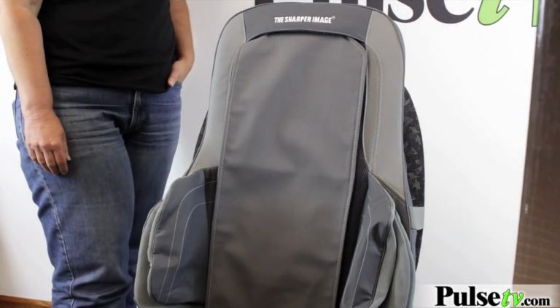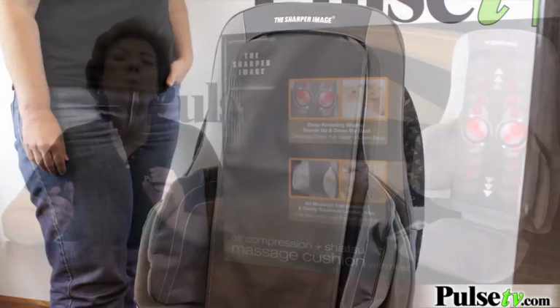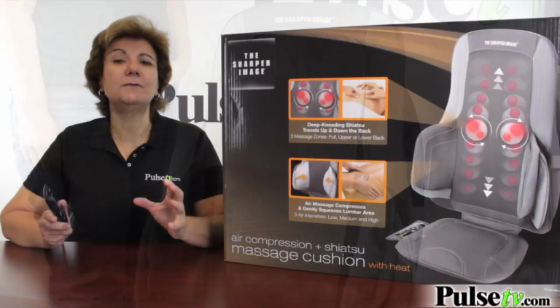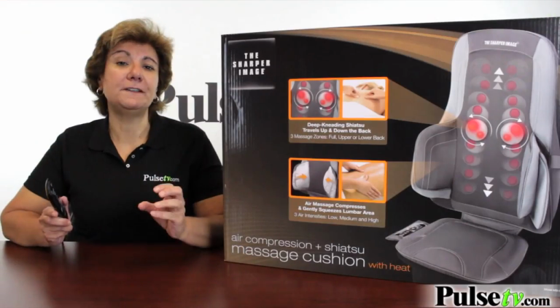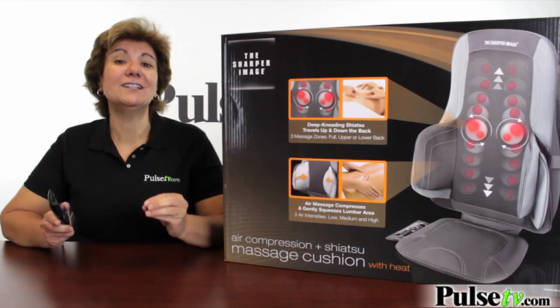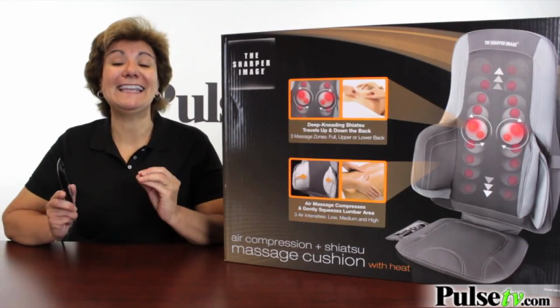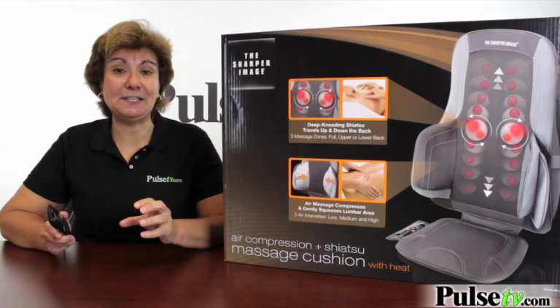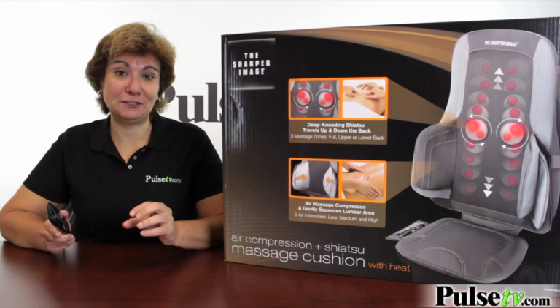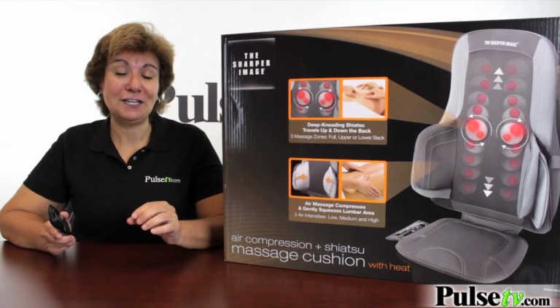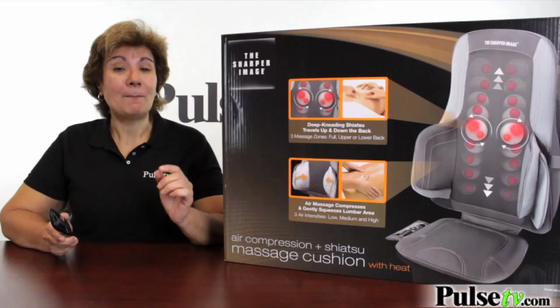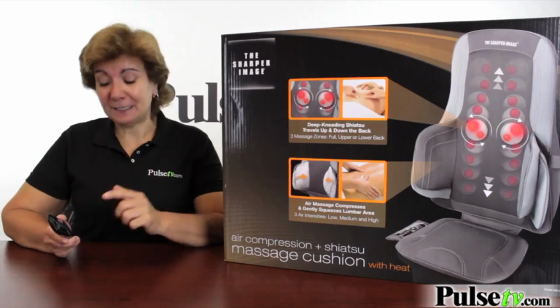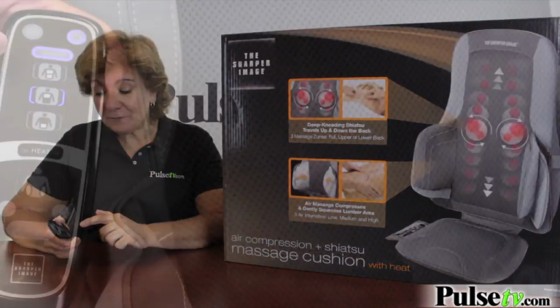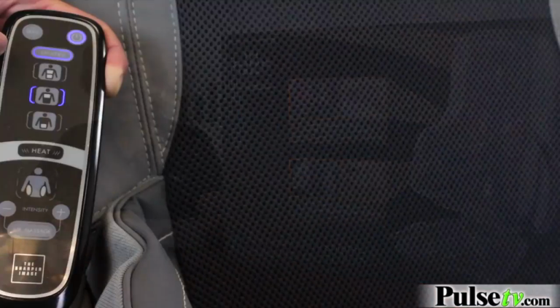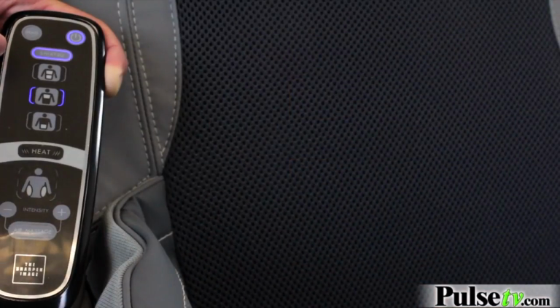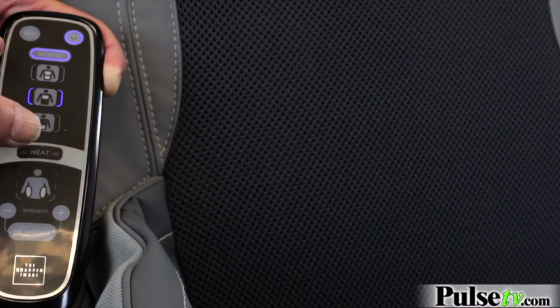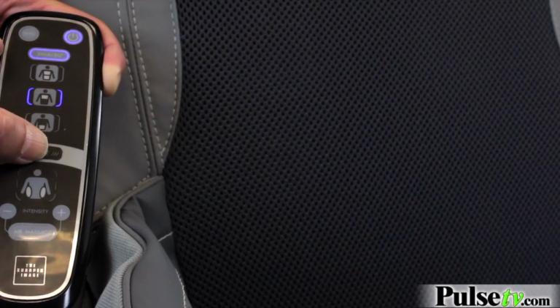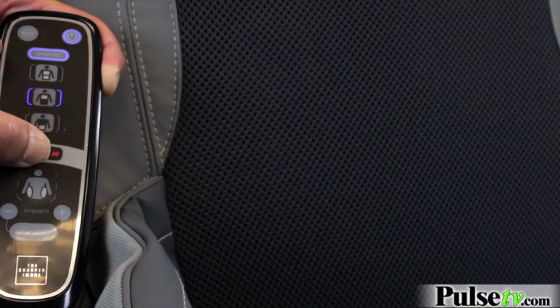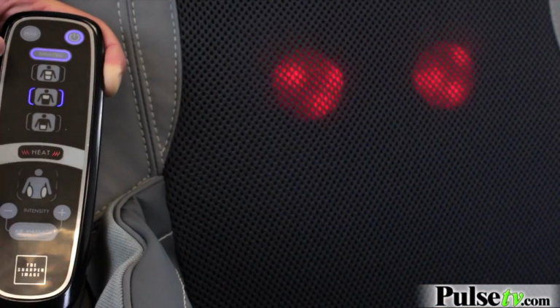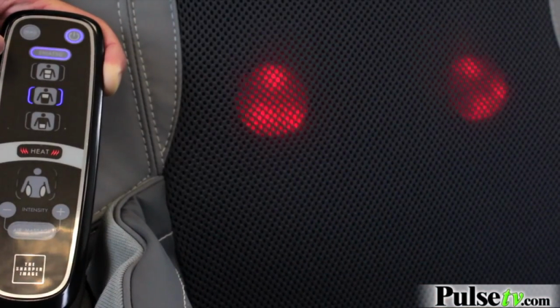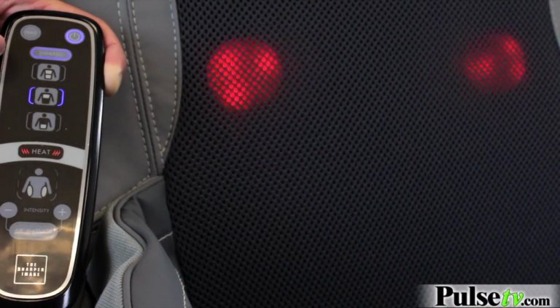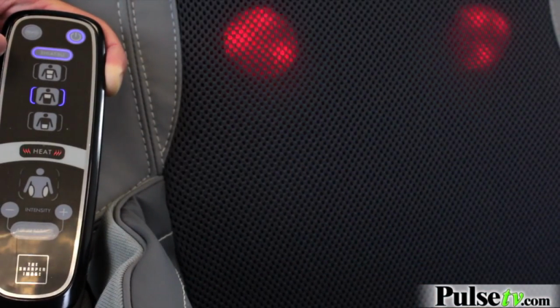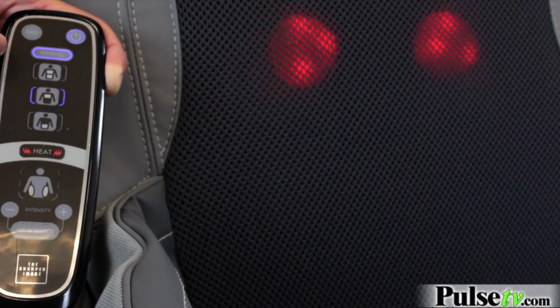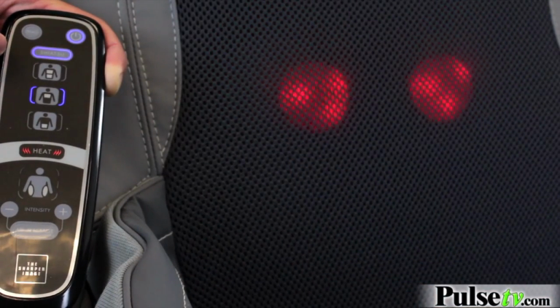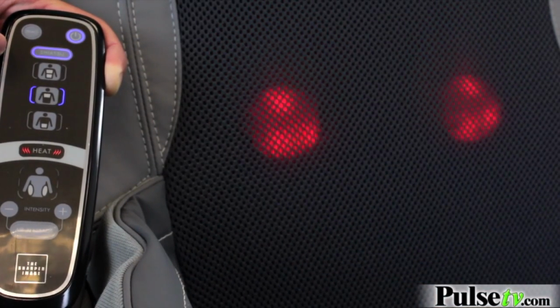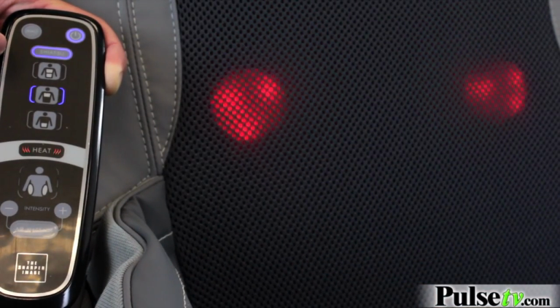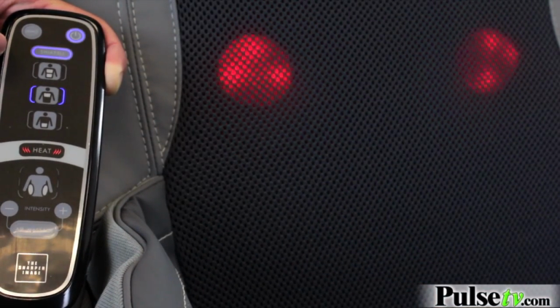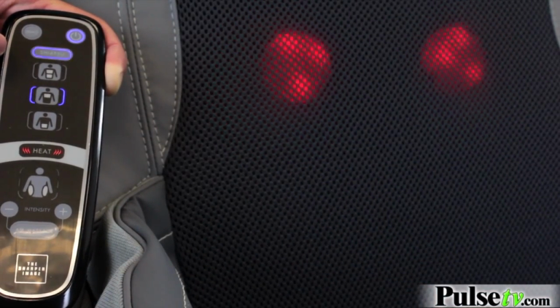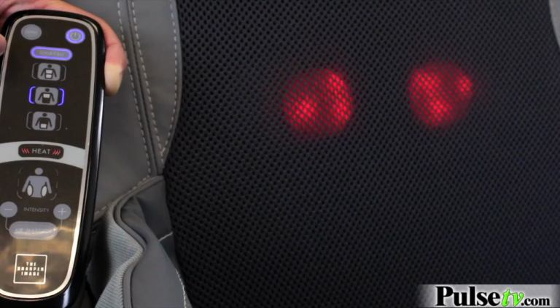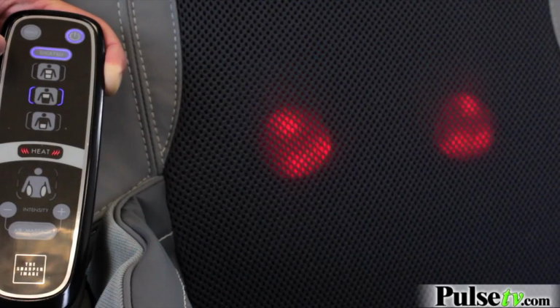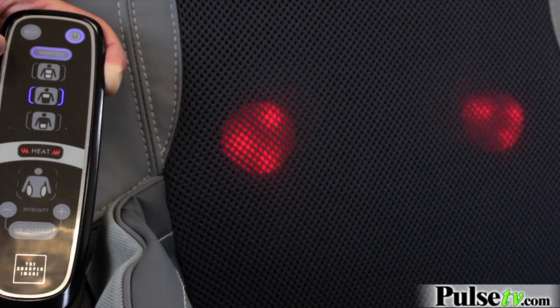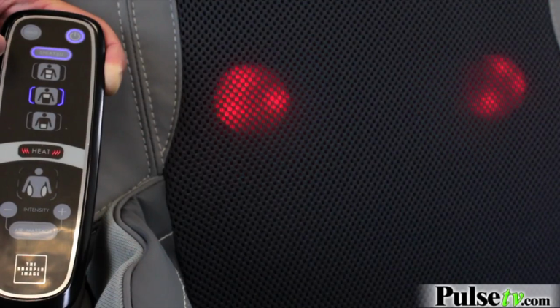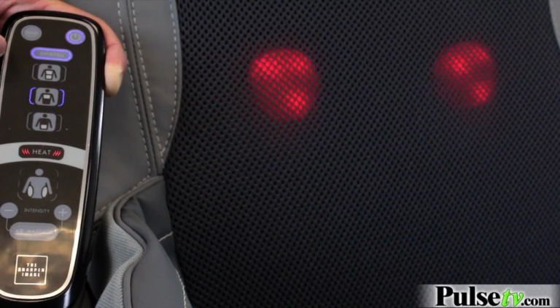Another wonderful feature is the heat function. By a click of the button, you can turn the heat on. And let's face it, when you have tired muscles, a little bit of heat really relaxes them.